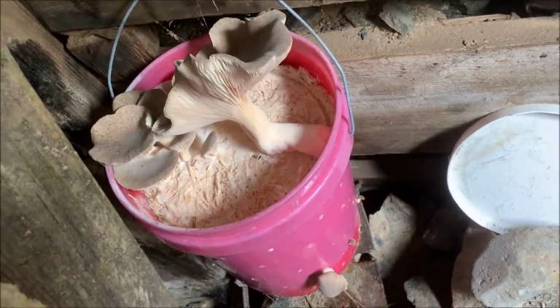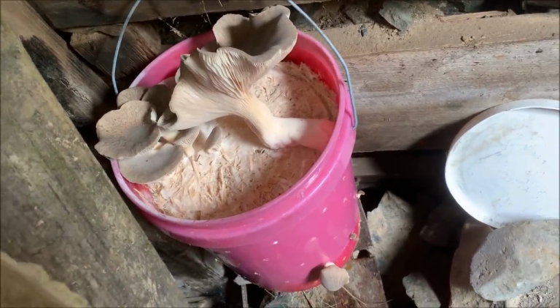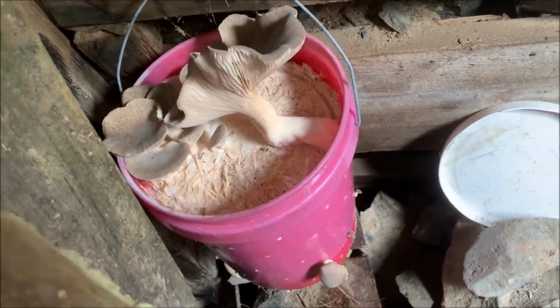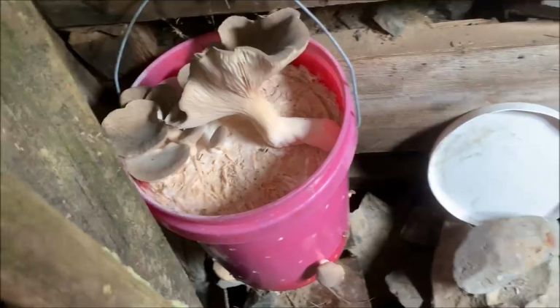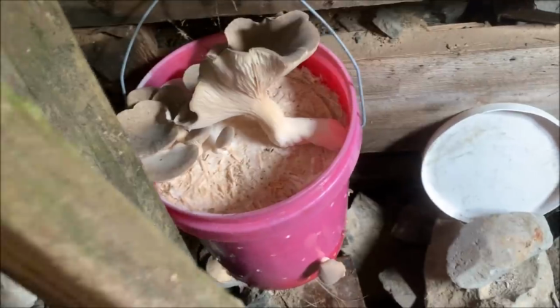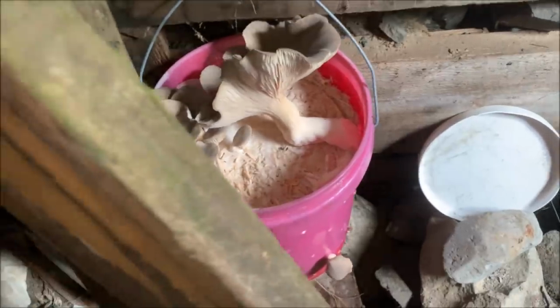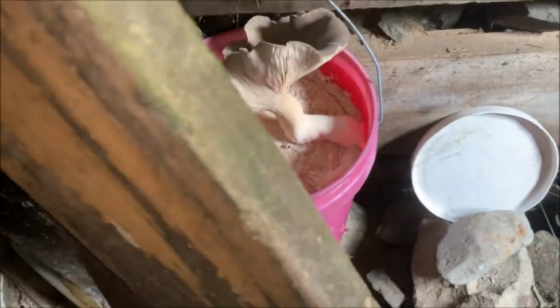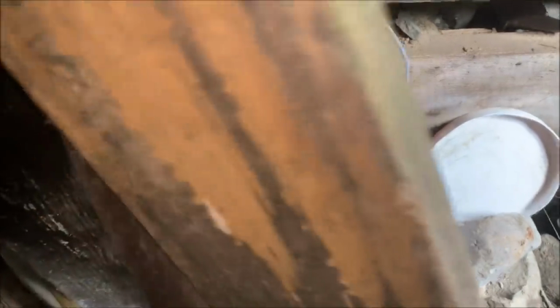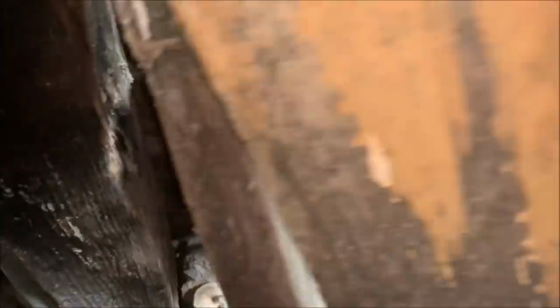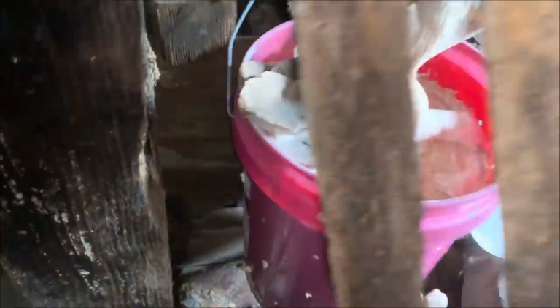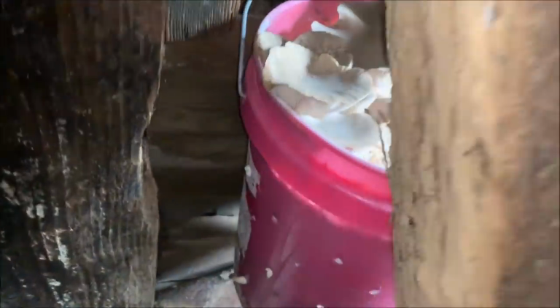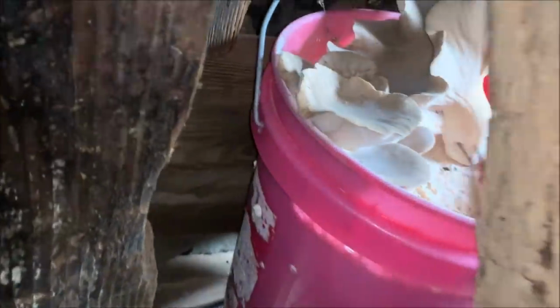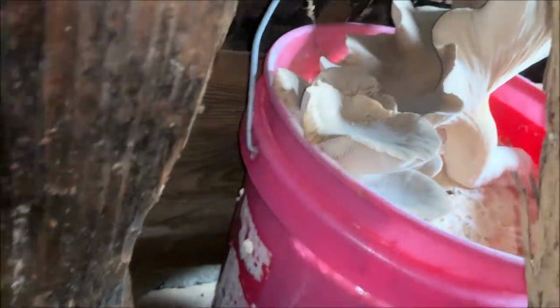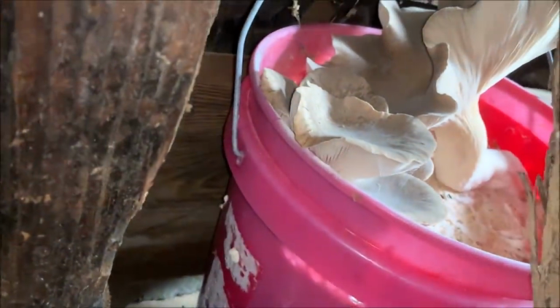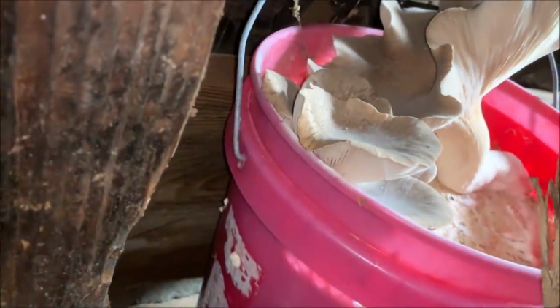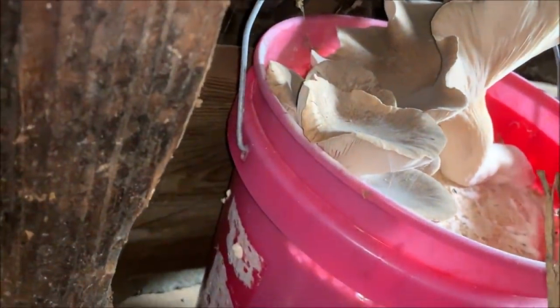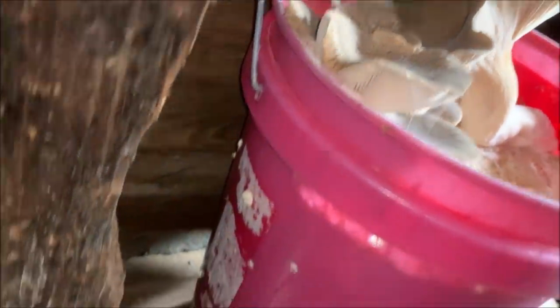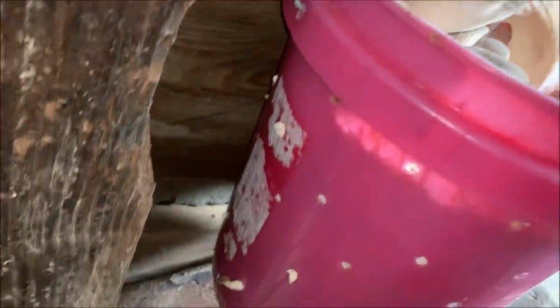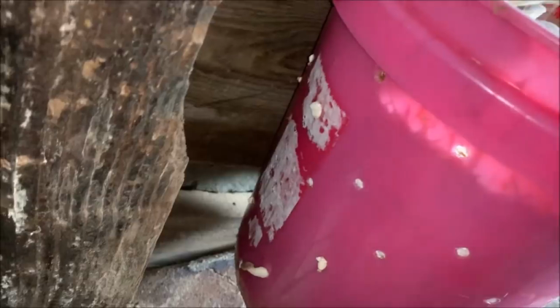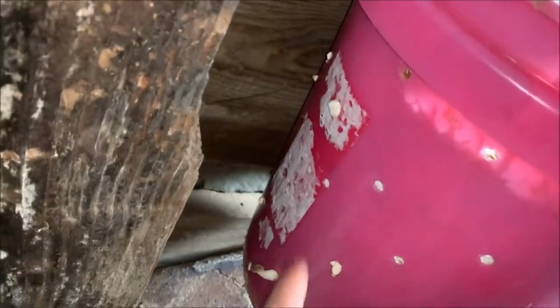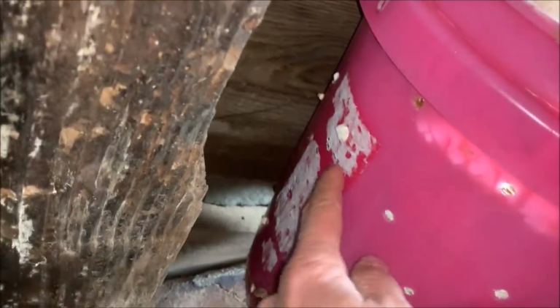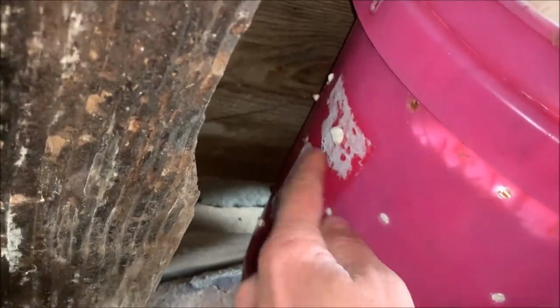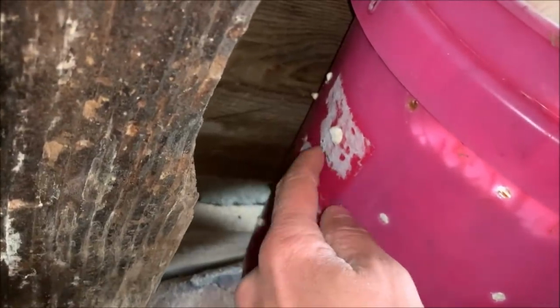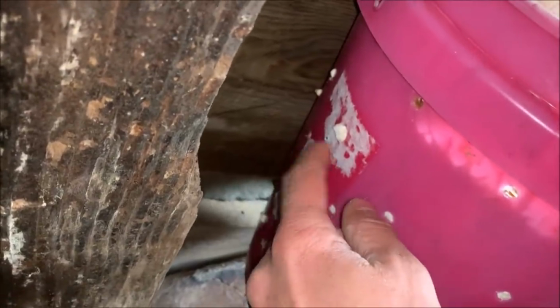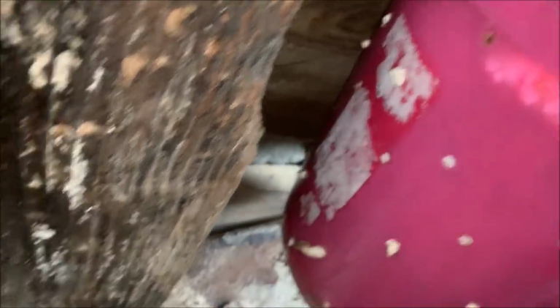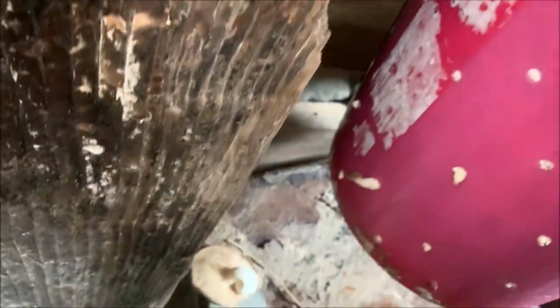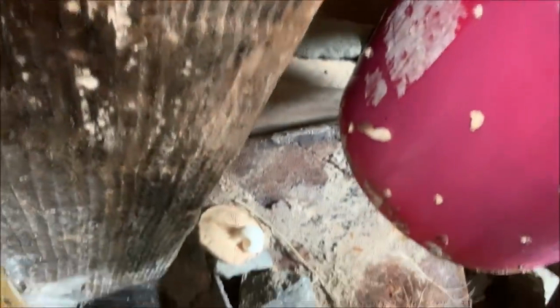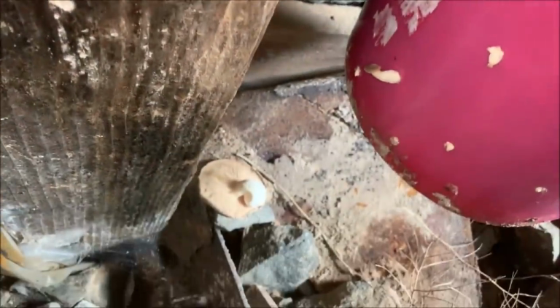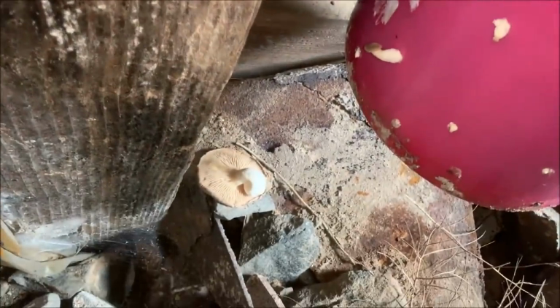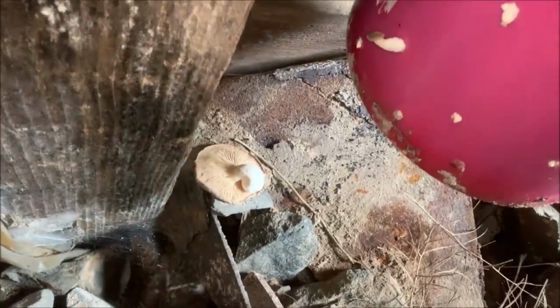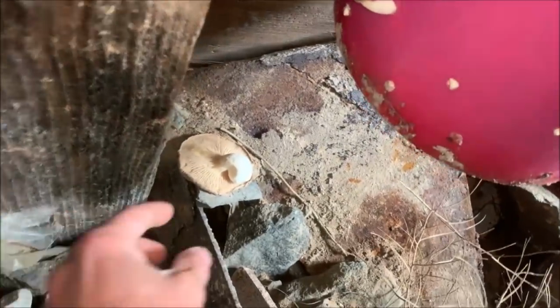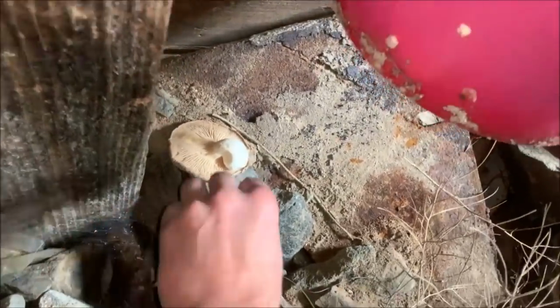So here's that mushroom bucket — I've got mushrooms now. What's interesting is this one appears to have fallen off; maybe the holes were too small.